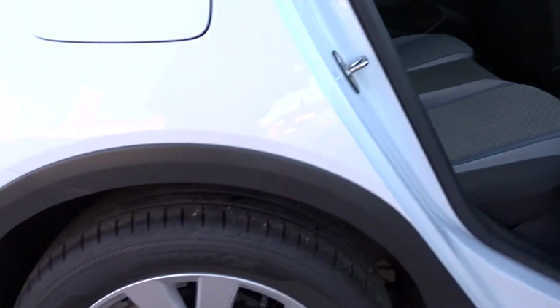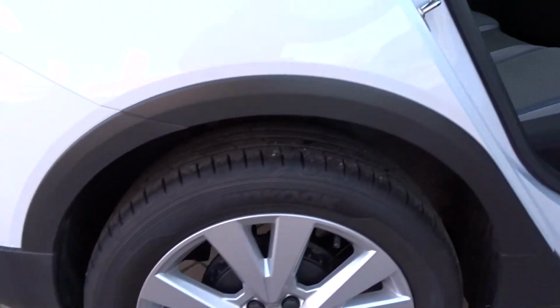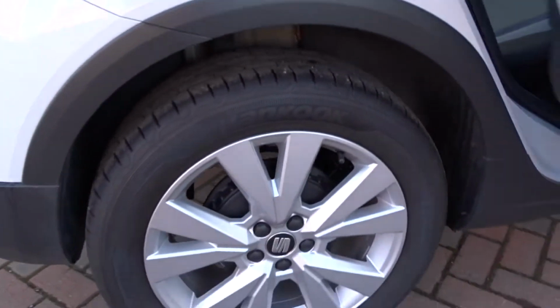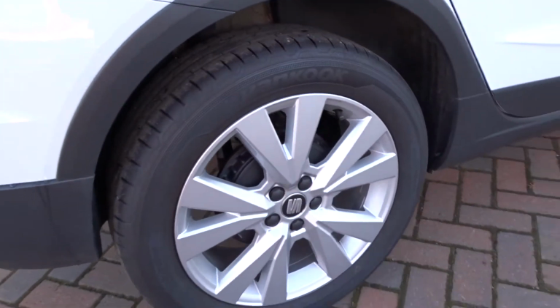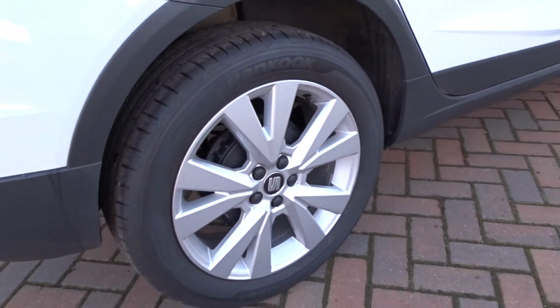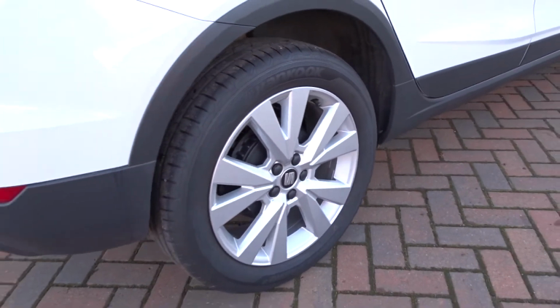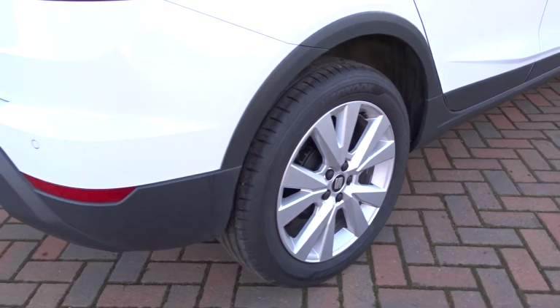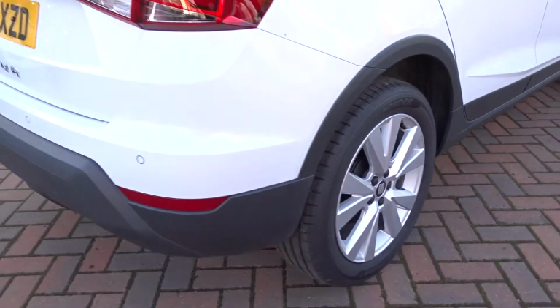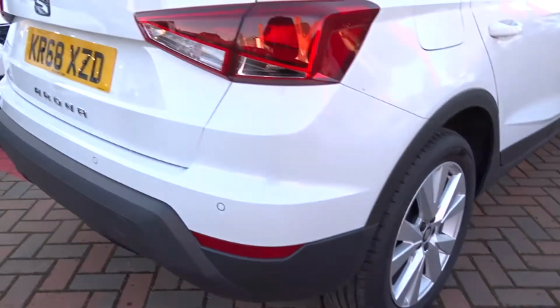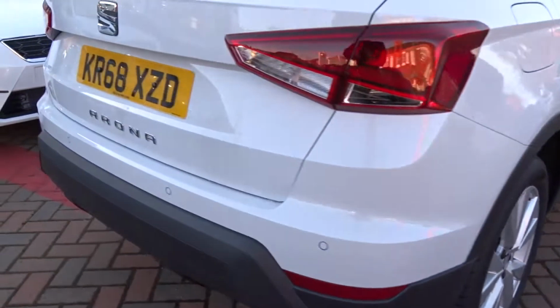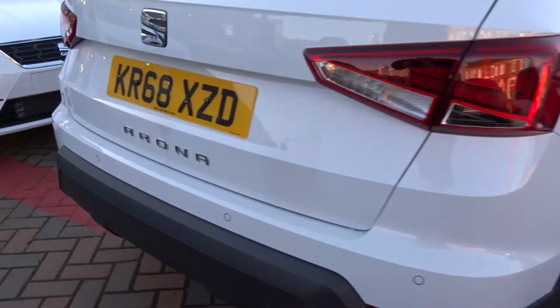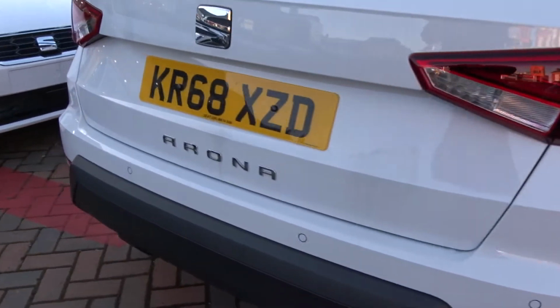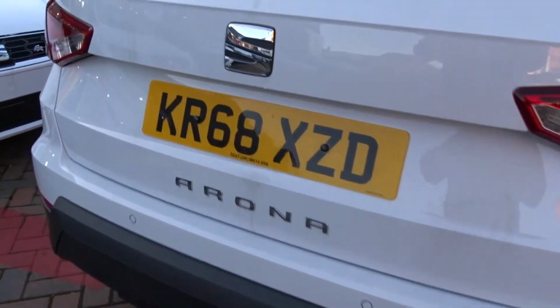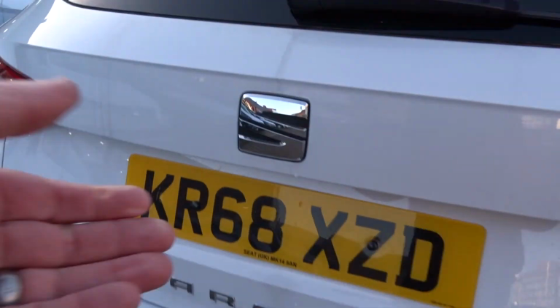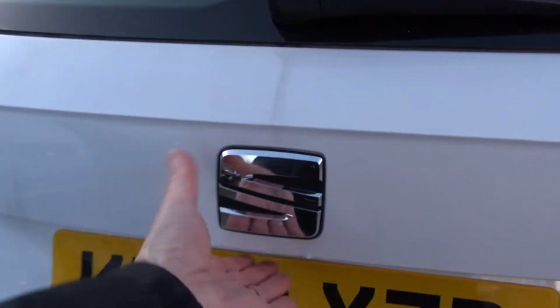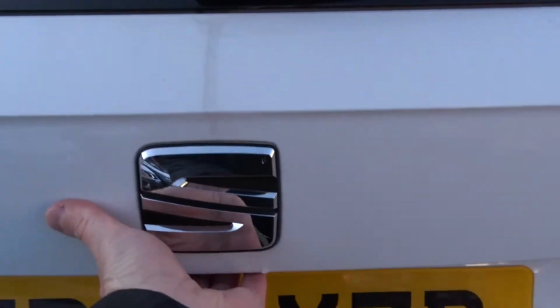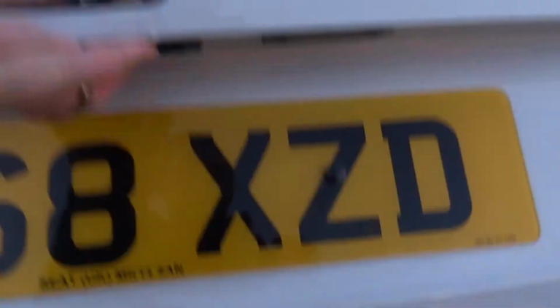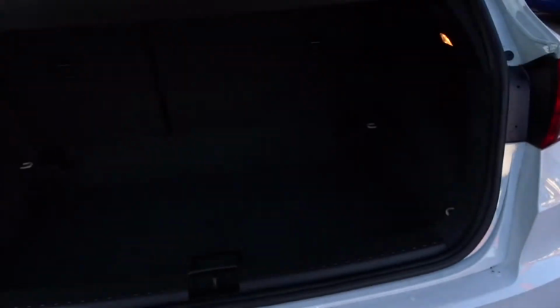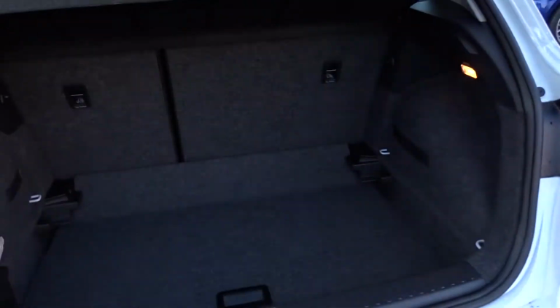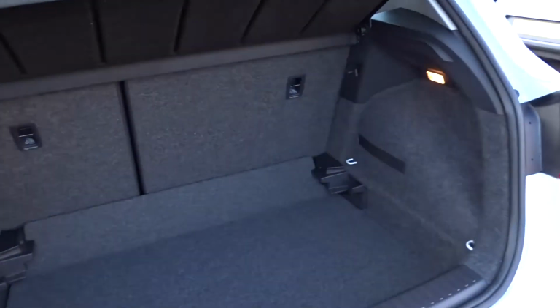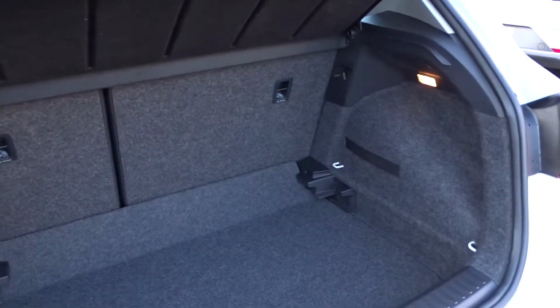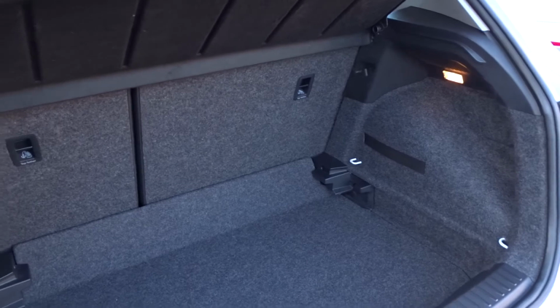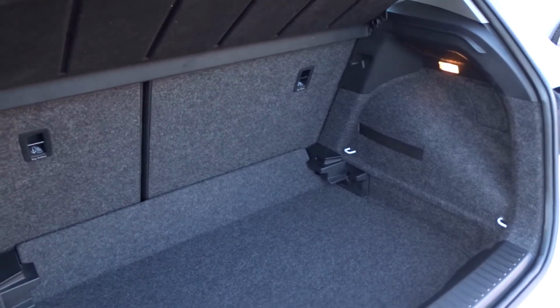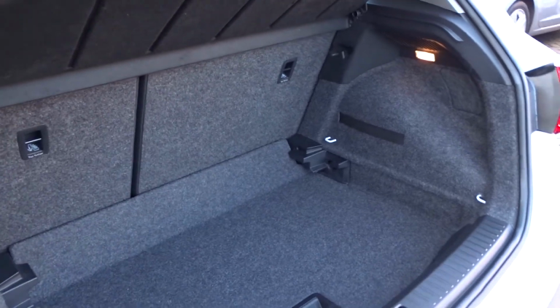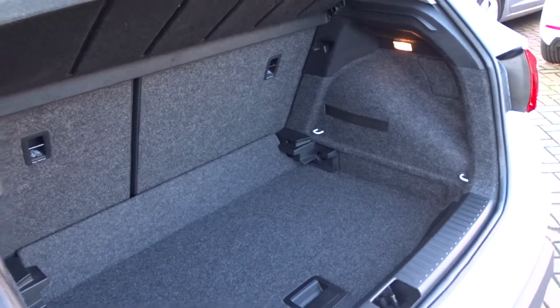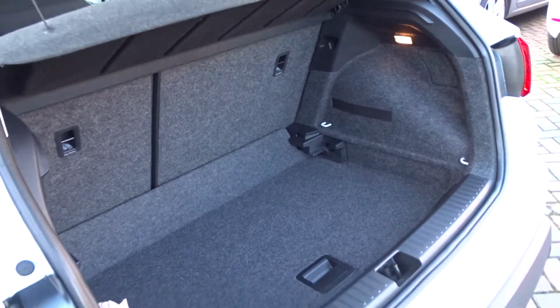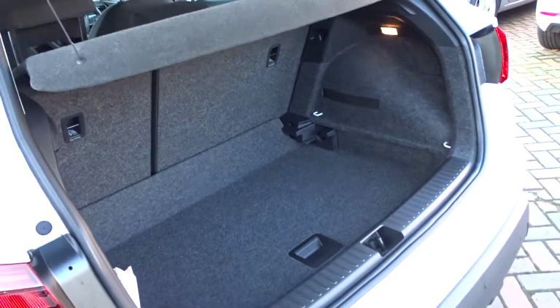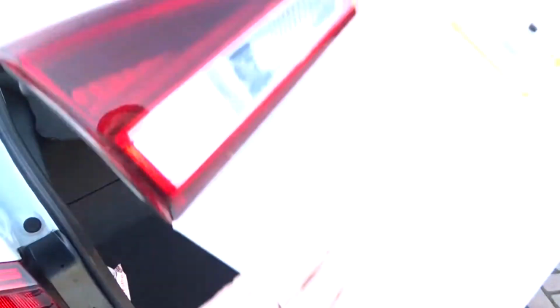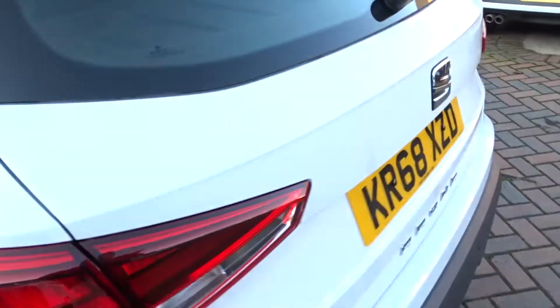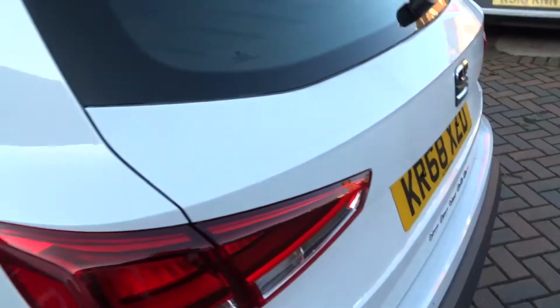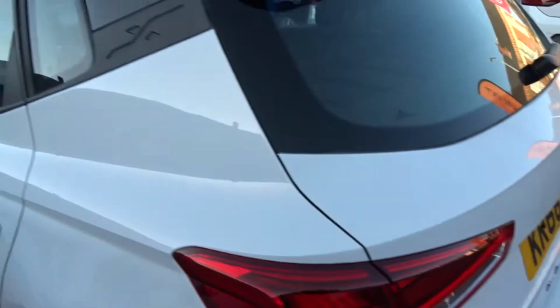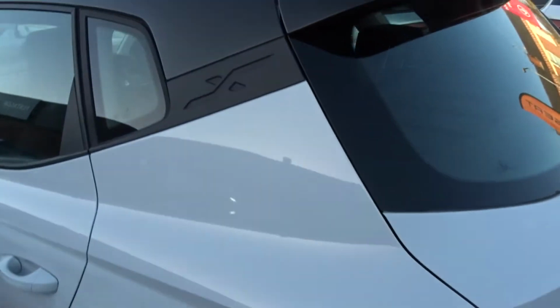There are really smart looking multi-spoke alloy wheels, rear parking sensors, and it comes with an excellent size boot area complete with 60/40 split rear fold seats with ISOFIX fittings on the rear for extra security when fitting child seats.